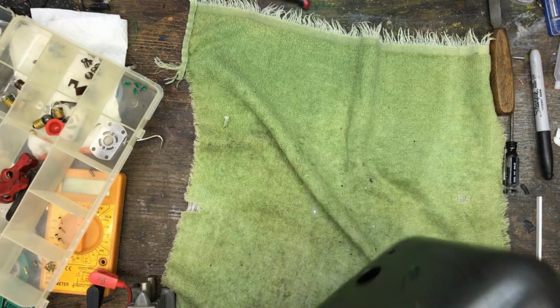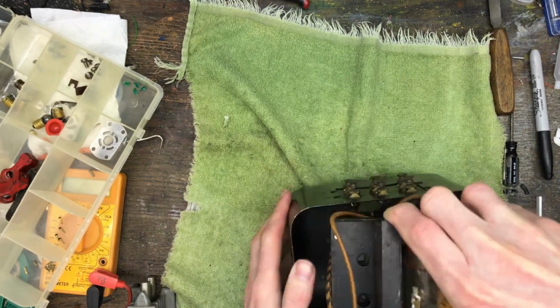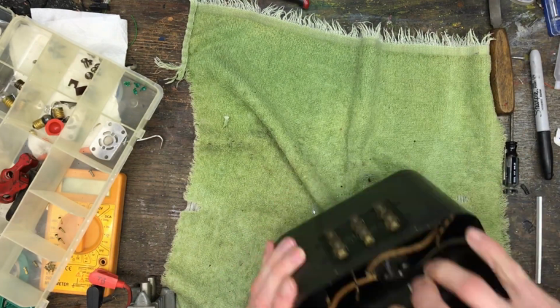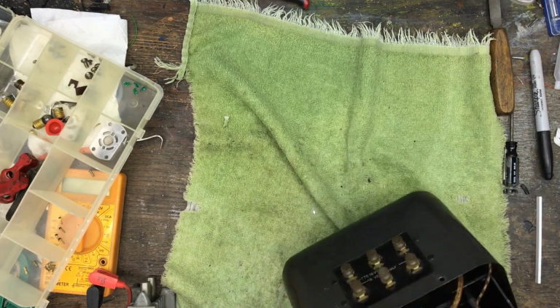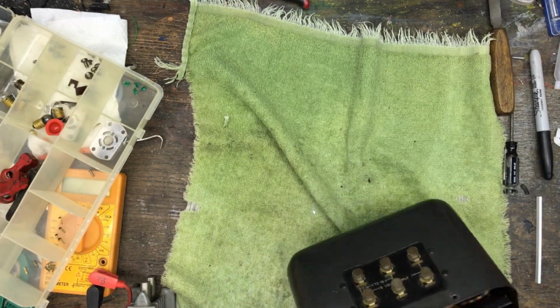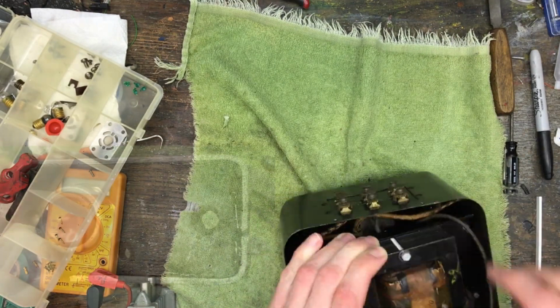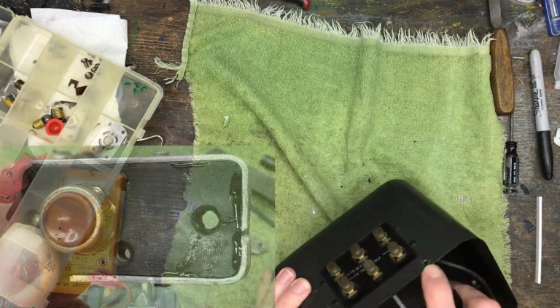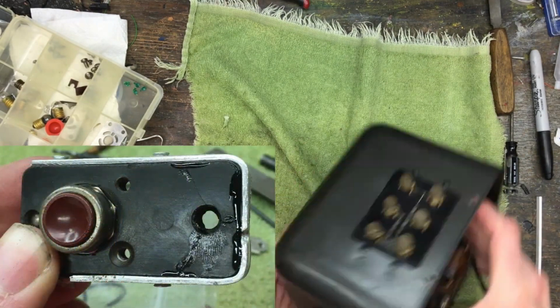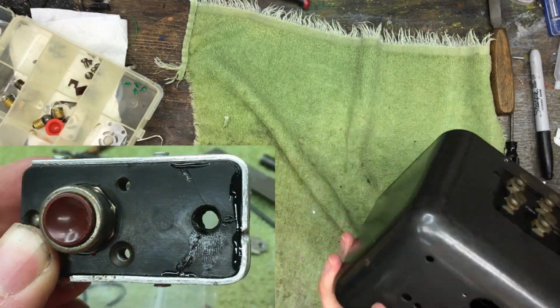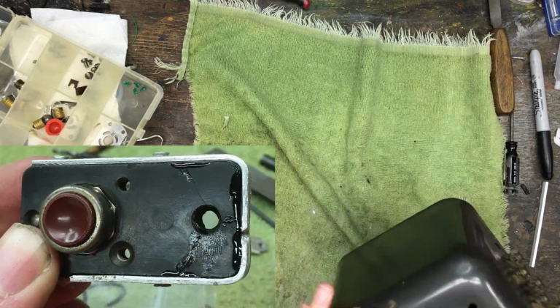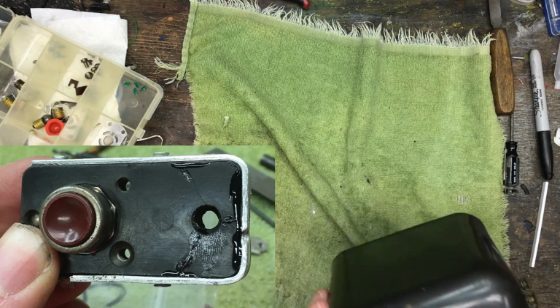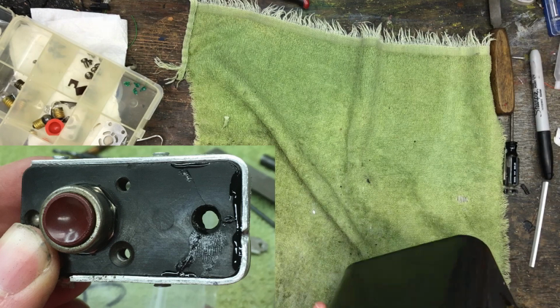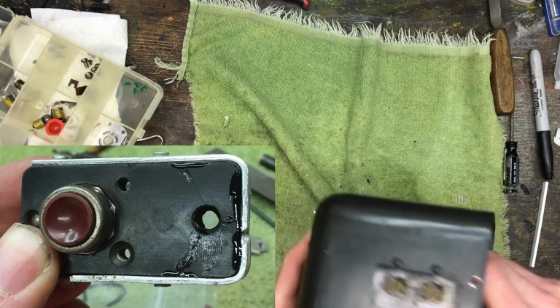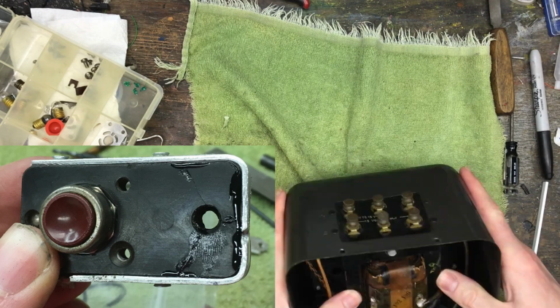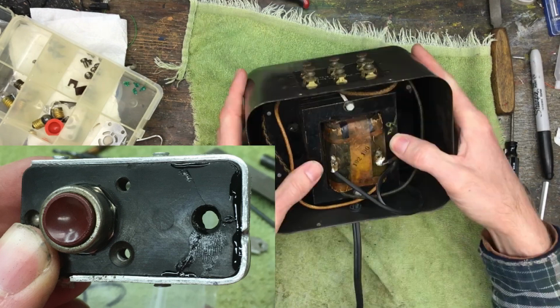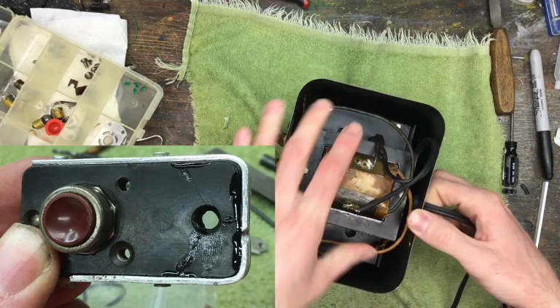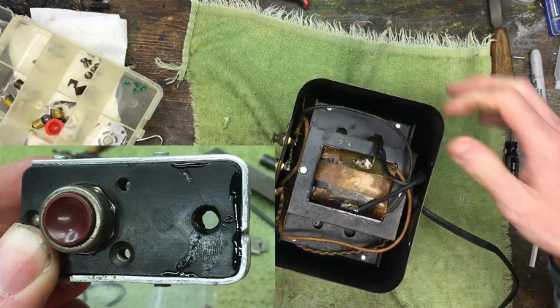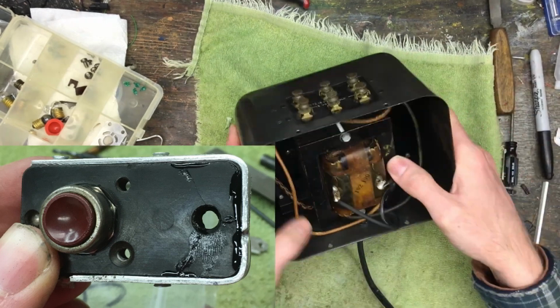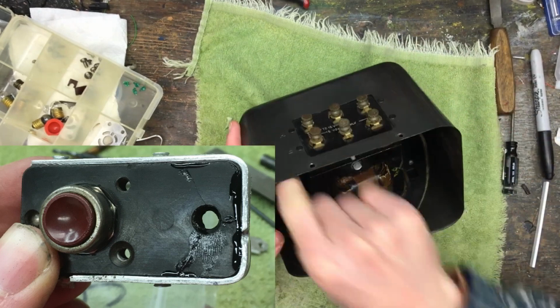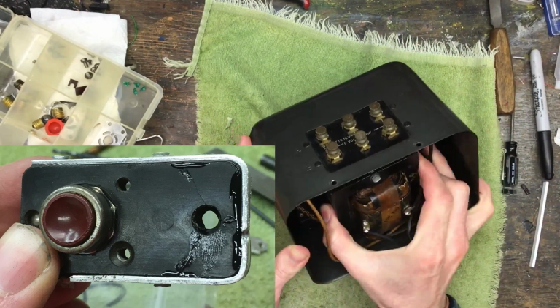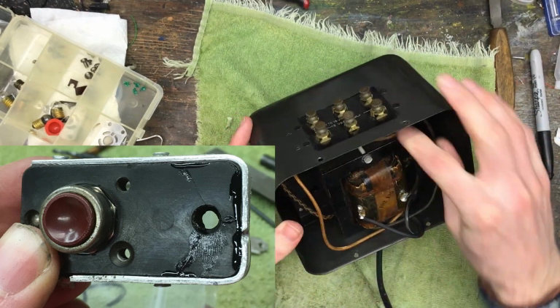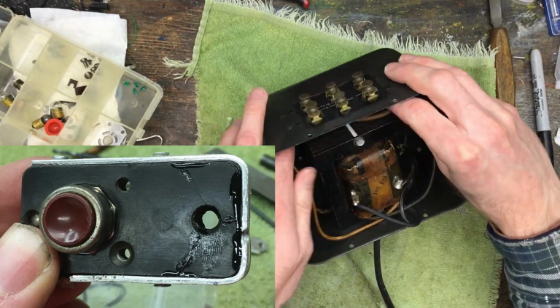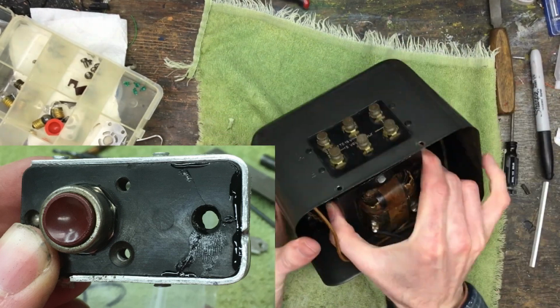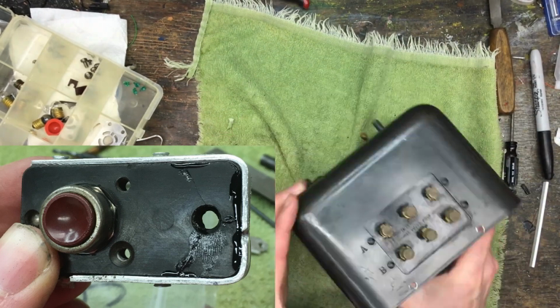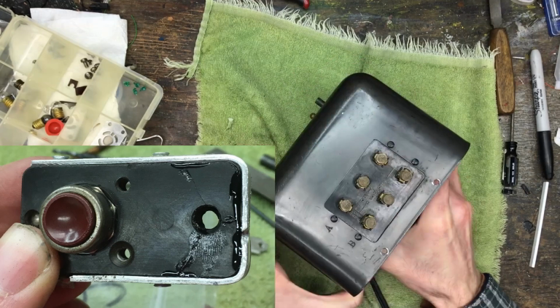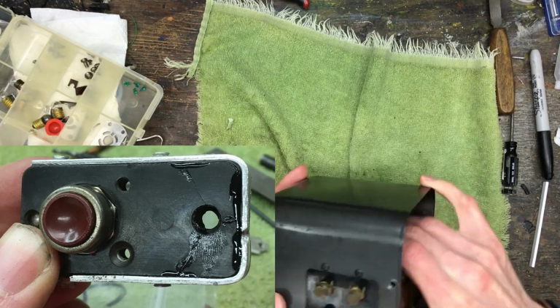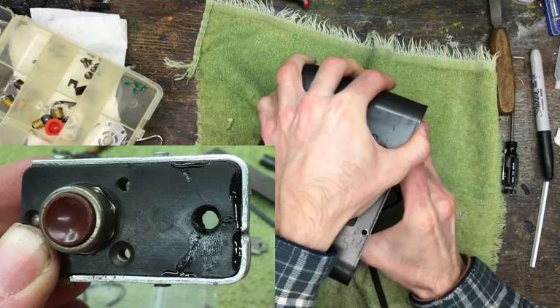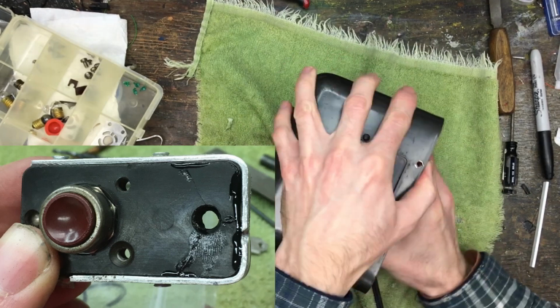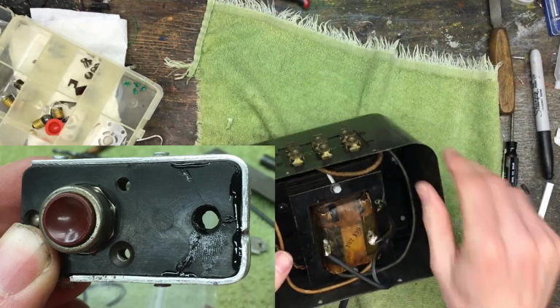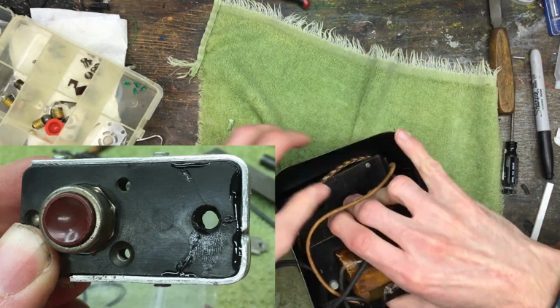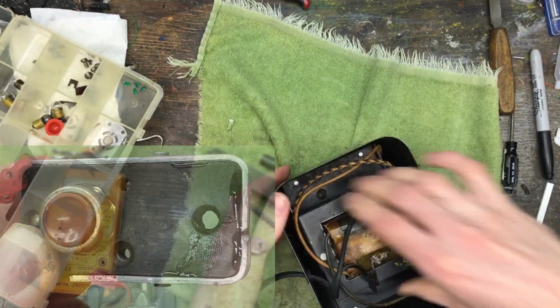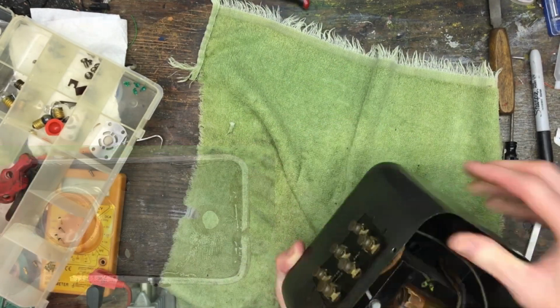So I made a reinforcement band to hold the bakelite frame together, this time ensuring that it will never come apart. You can see in this picture how I glued and screwed the band to the bakelite.